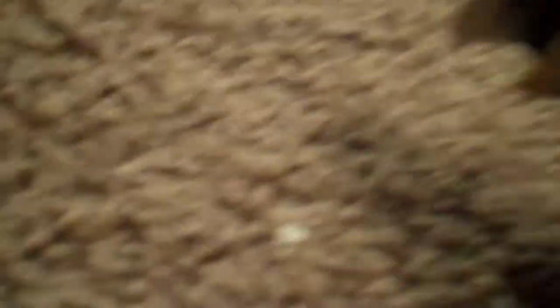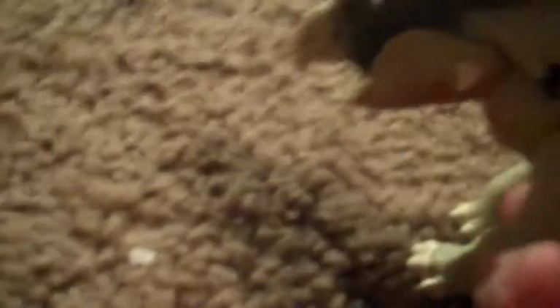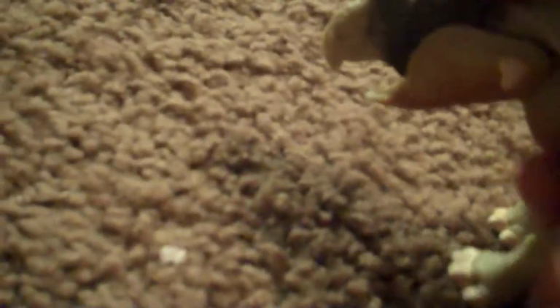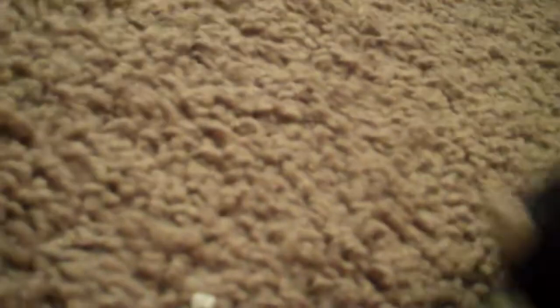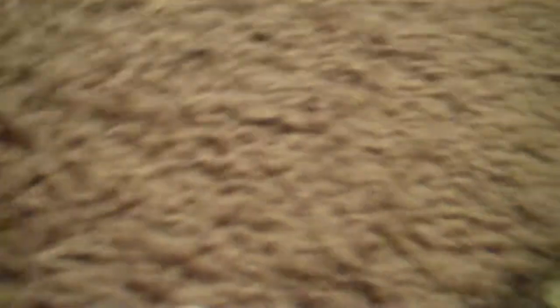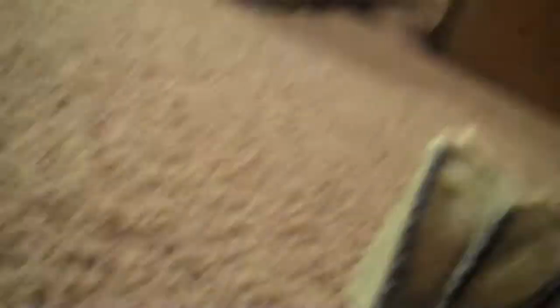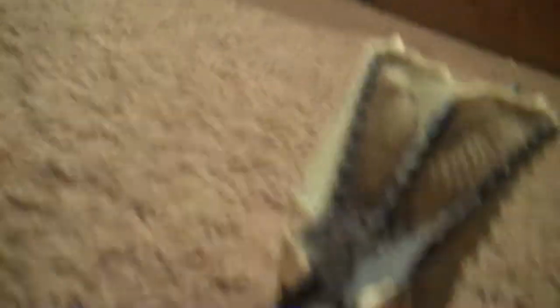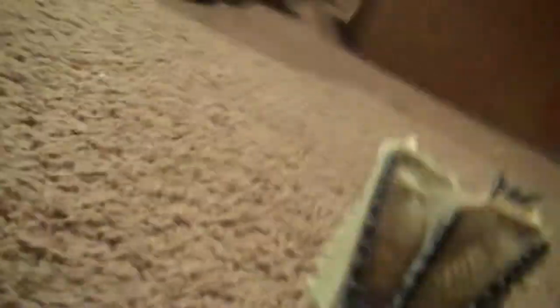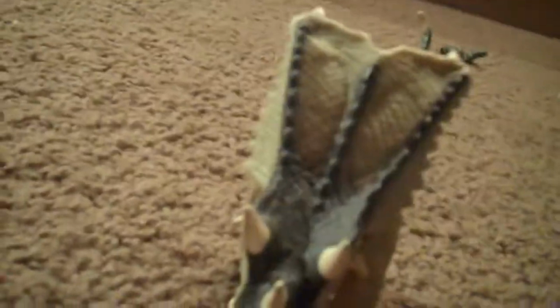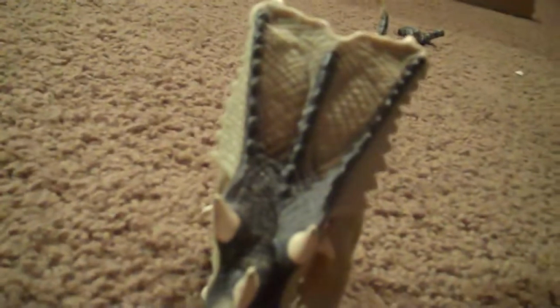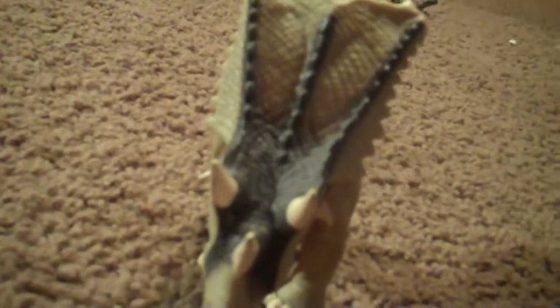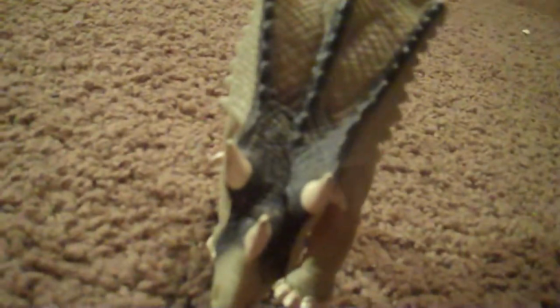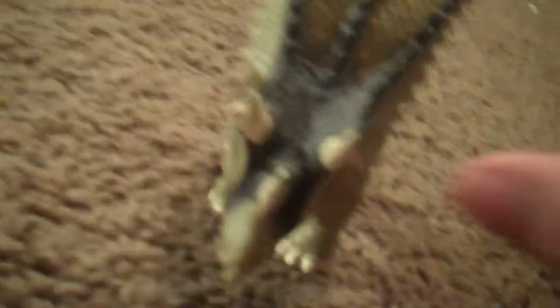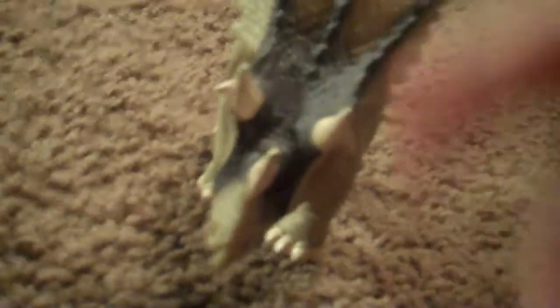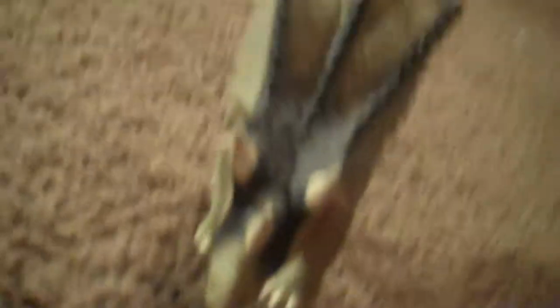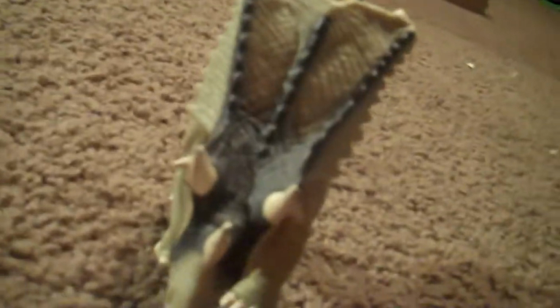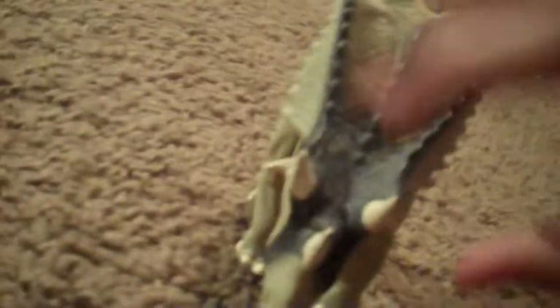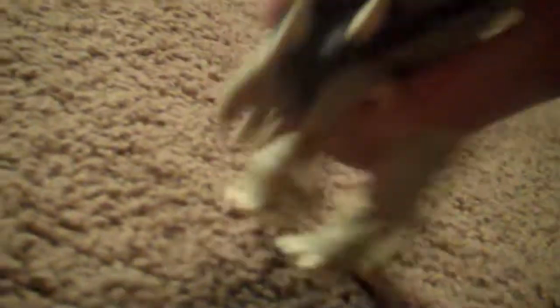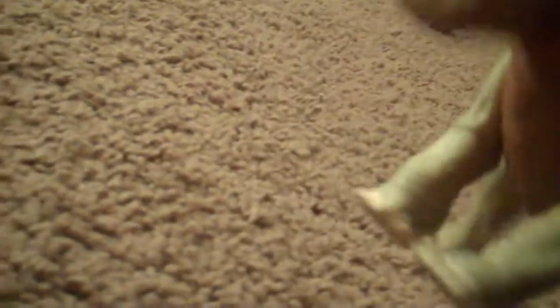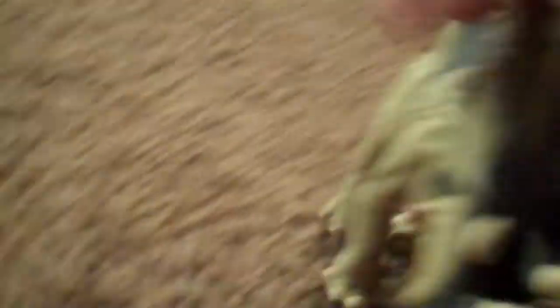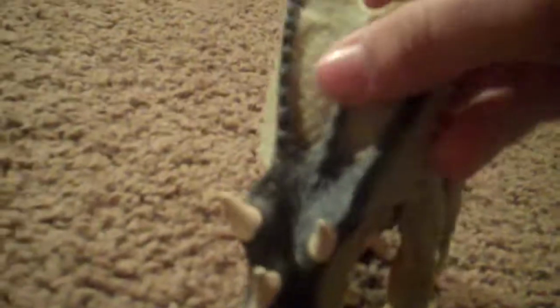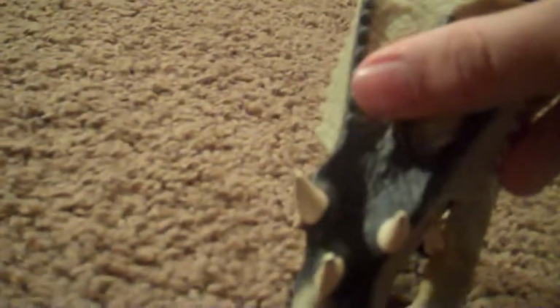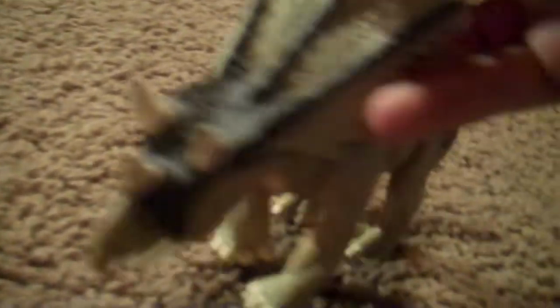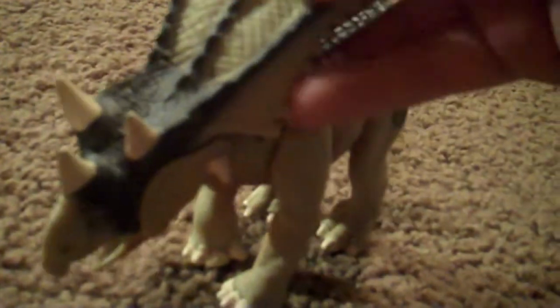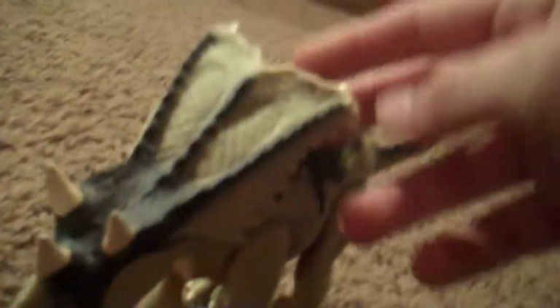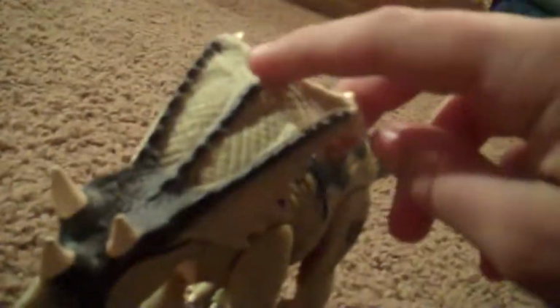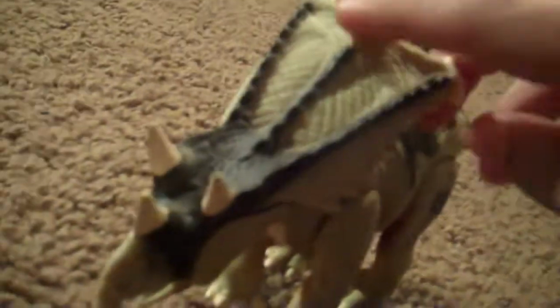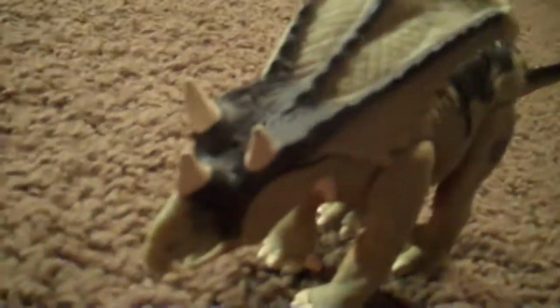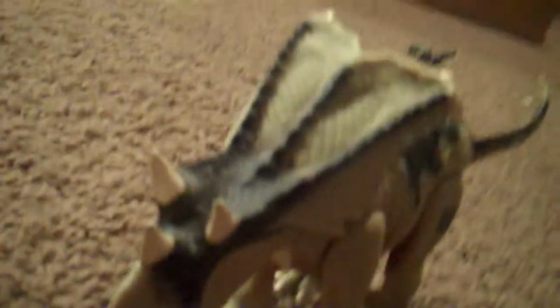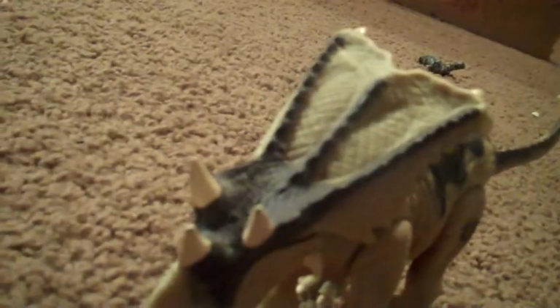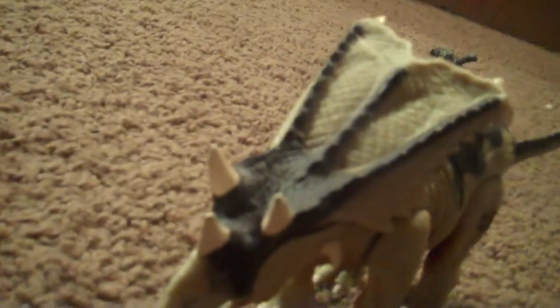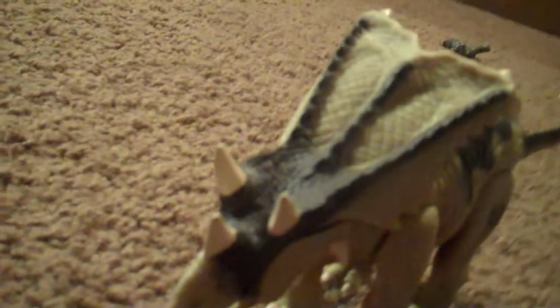The company Kenner or Hasbro, whichever one was making these toys, gave it a pretty good codename: Plate Face. And it does have a very large Torosaurus-like plate face.